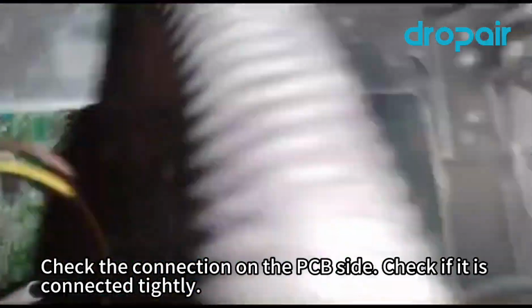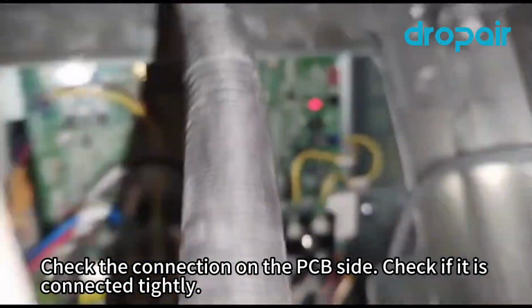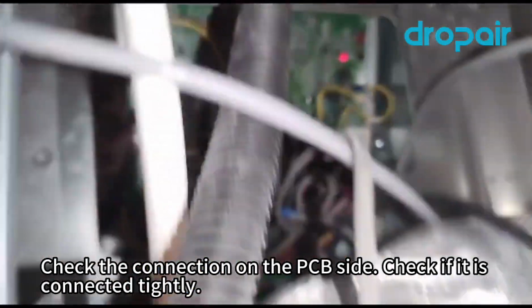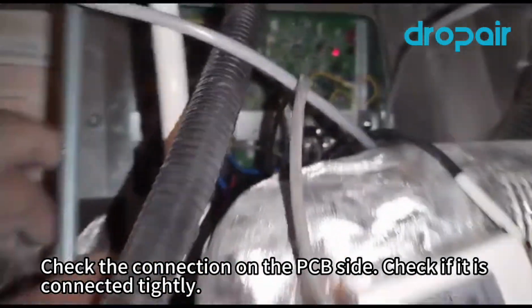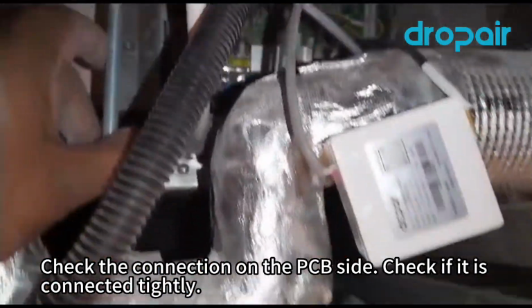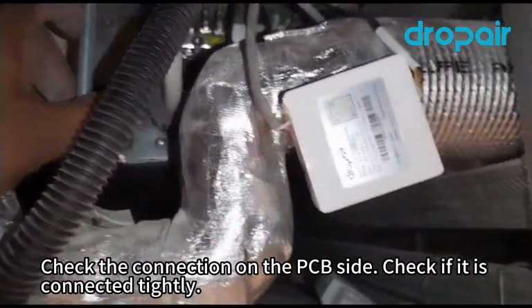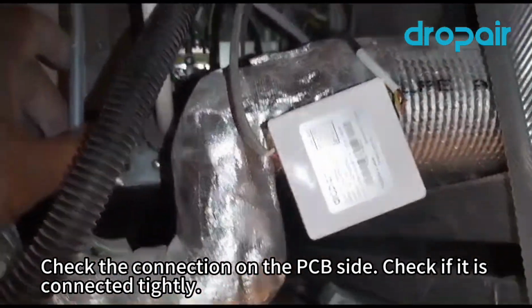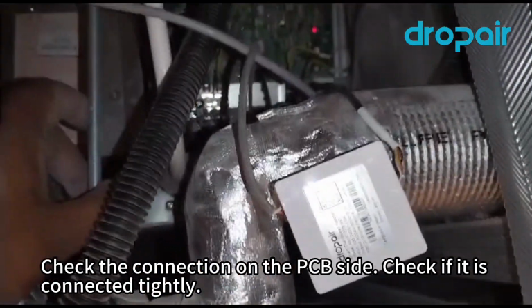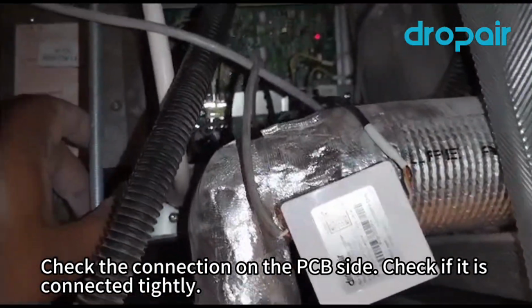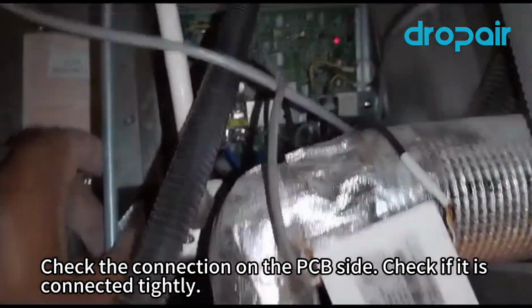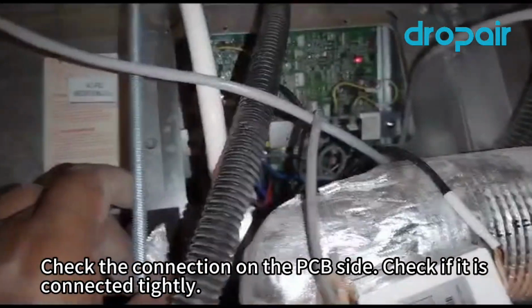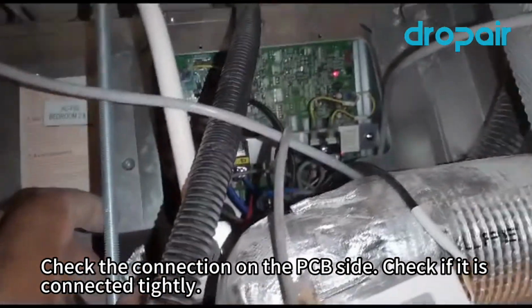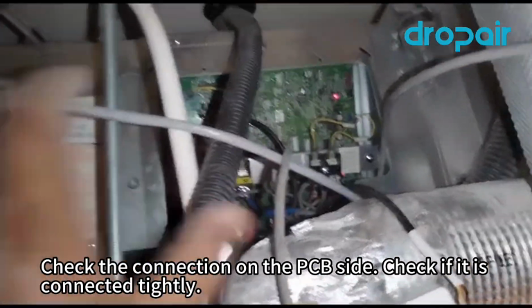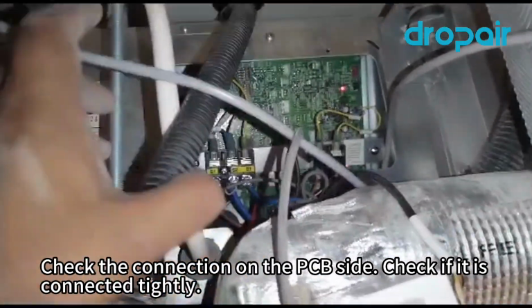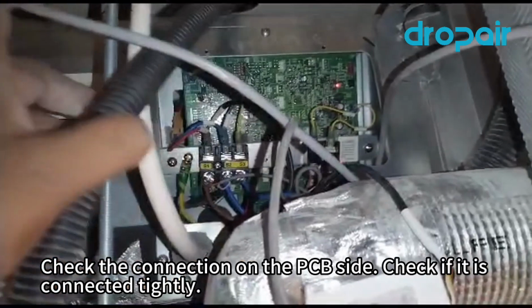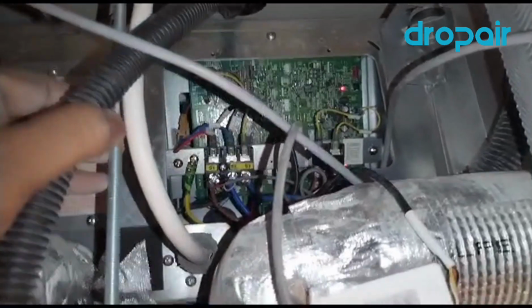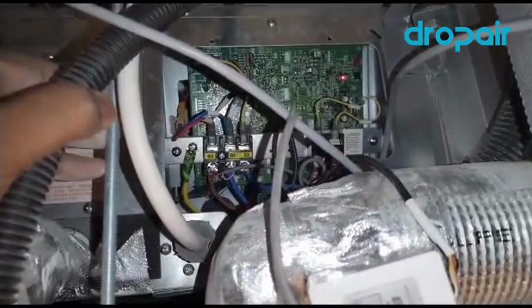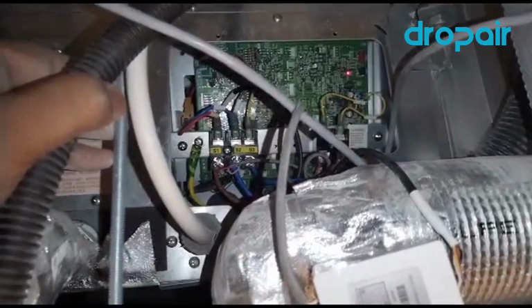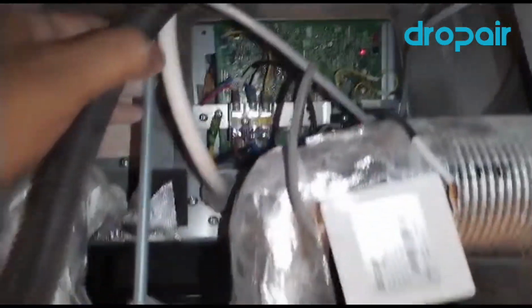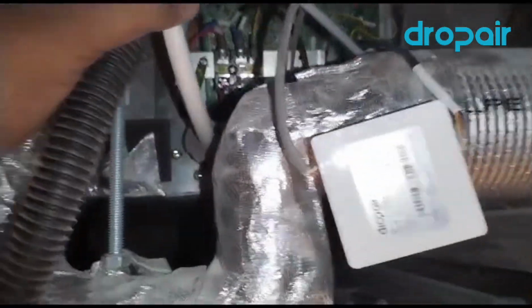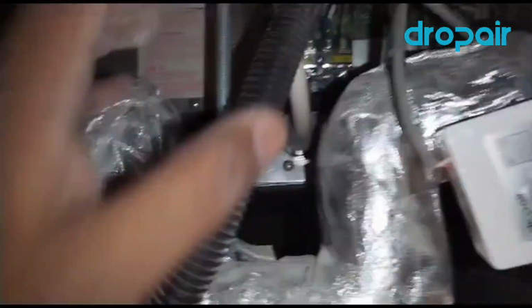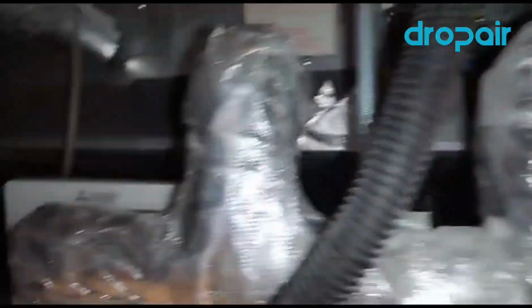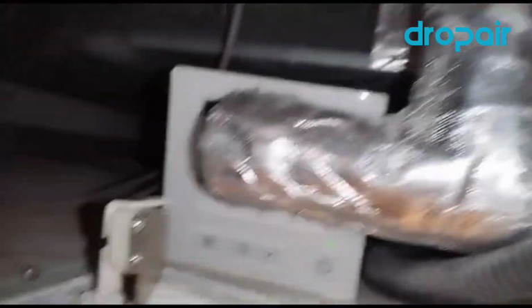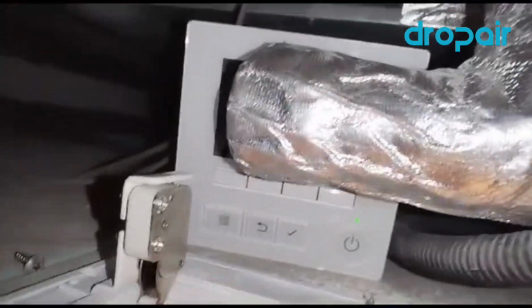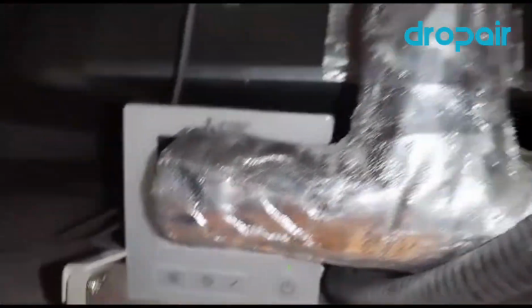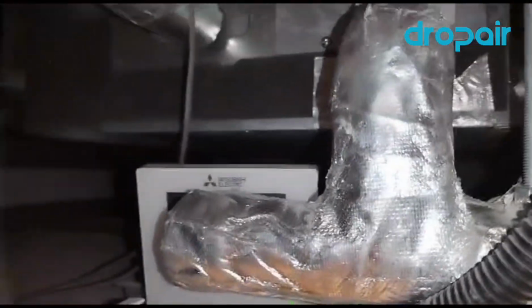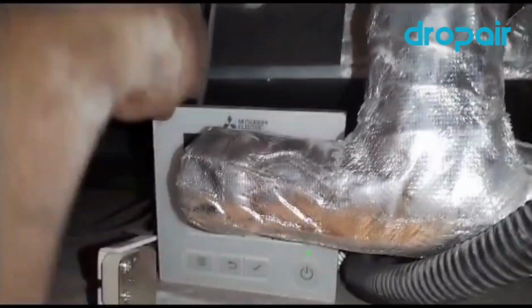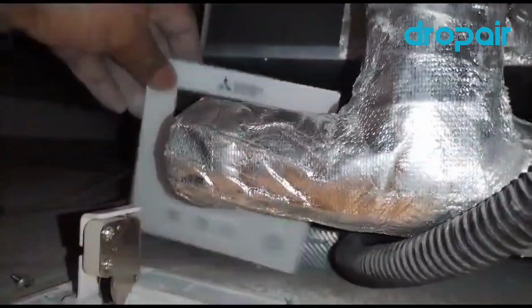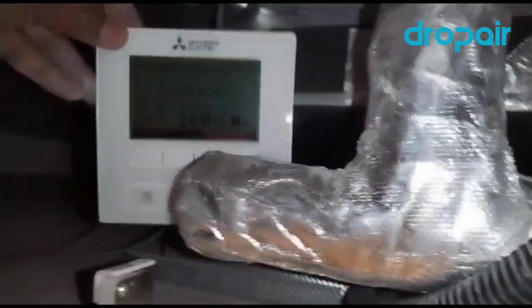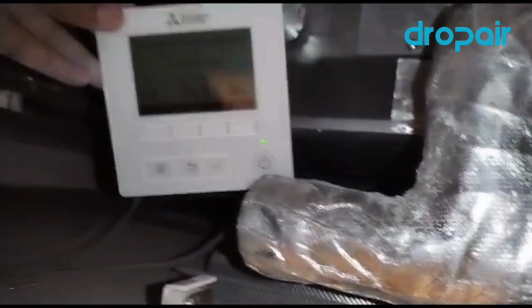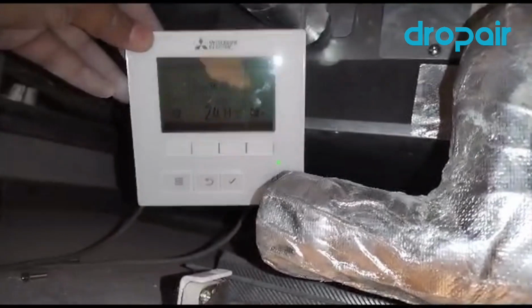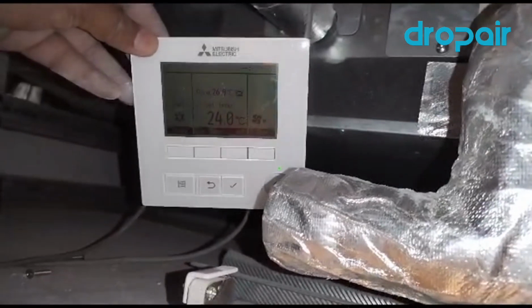This one goes regular. I installed before the same unit last time — this is the new model. But the thermostat — only change this one.